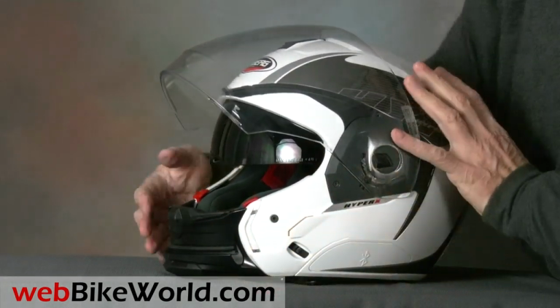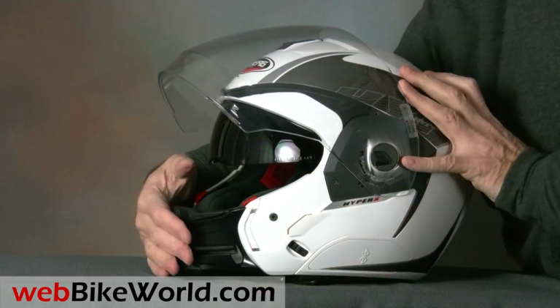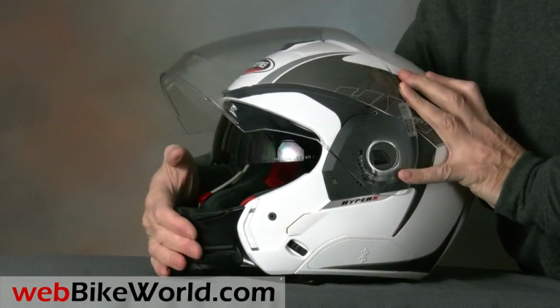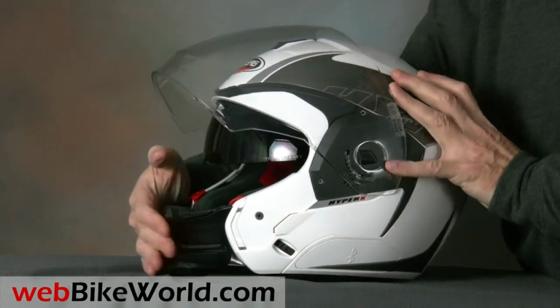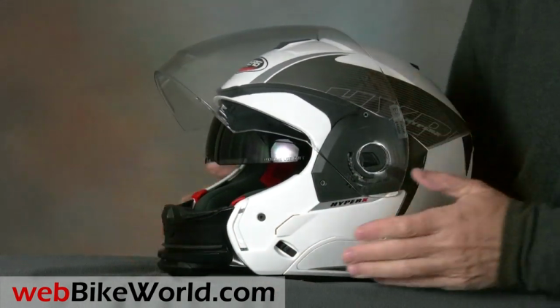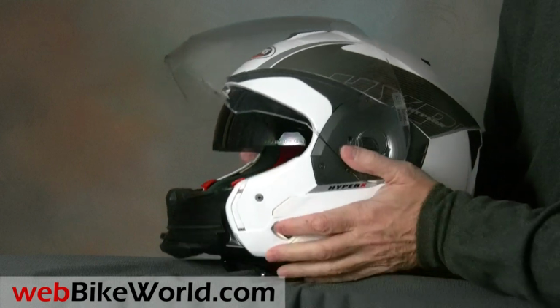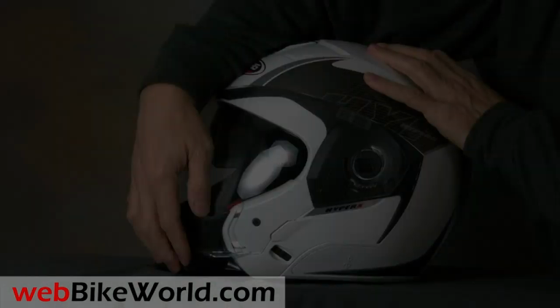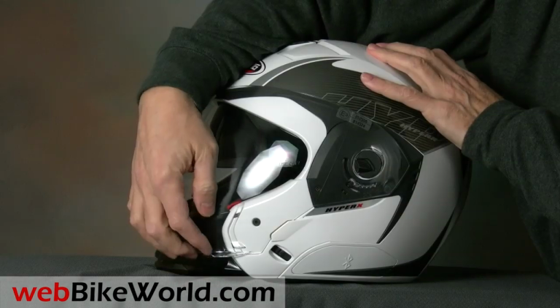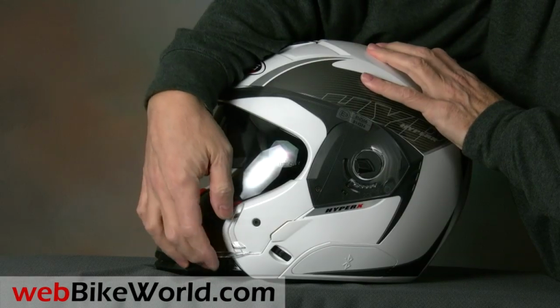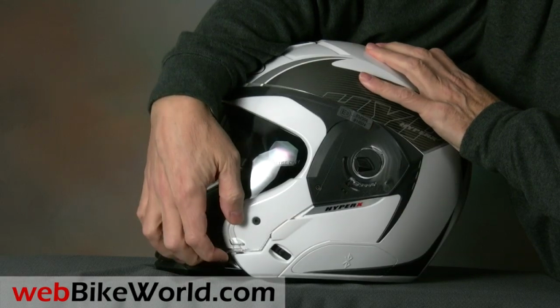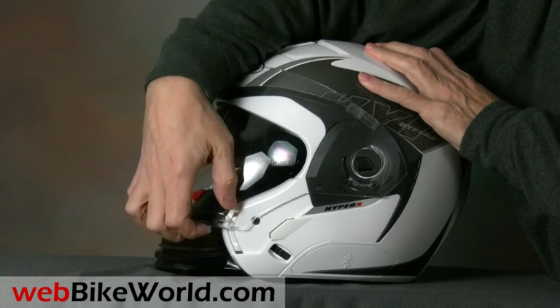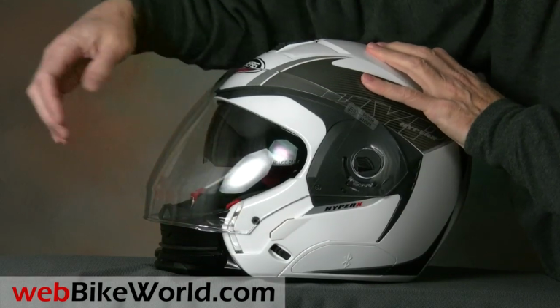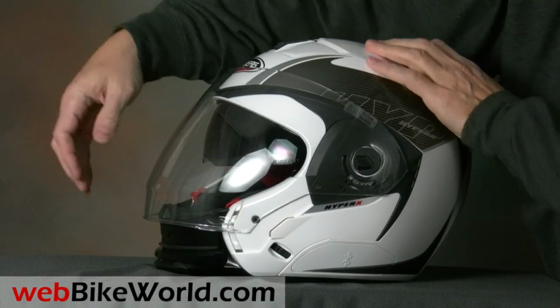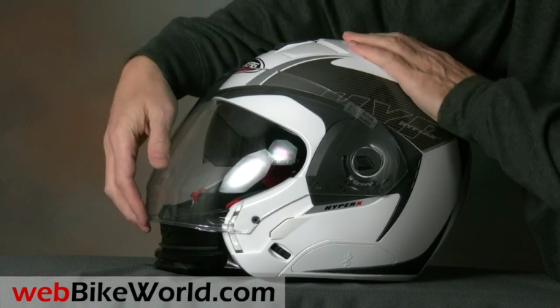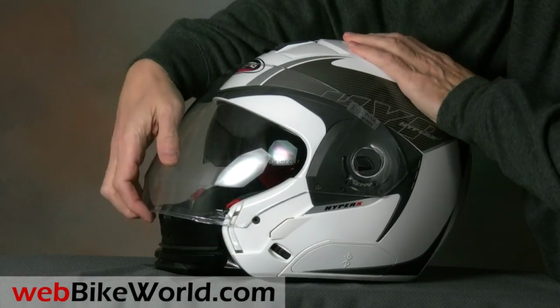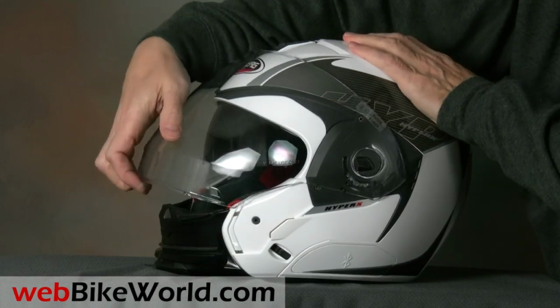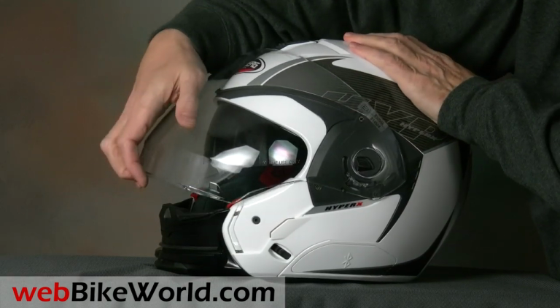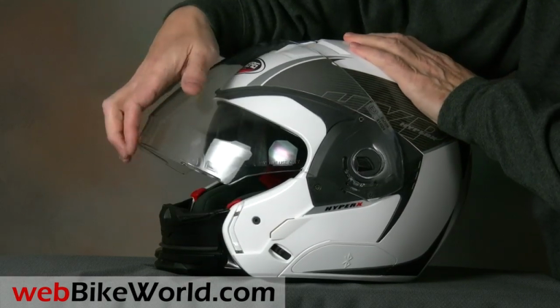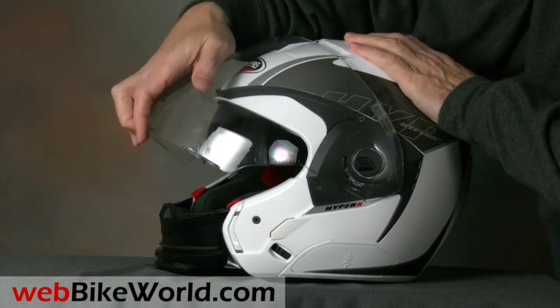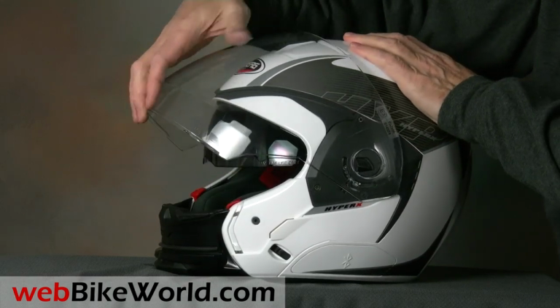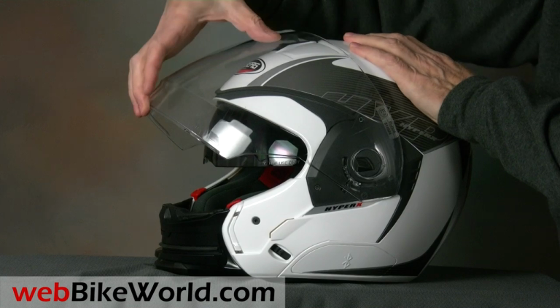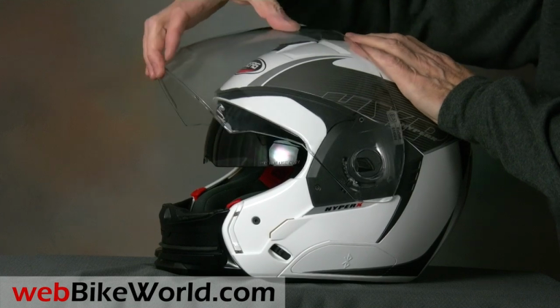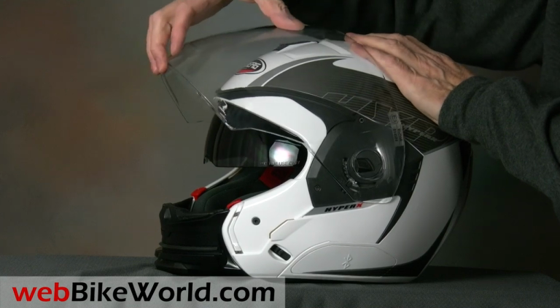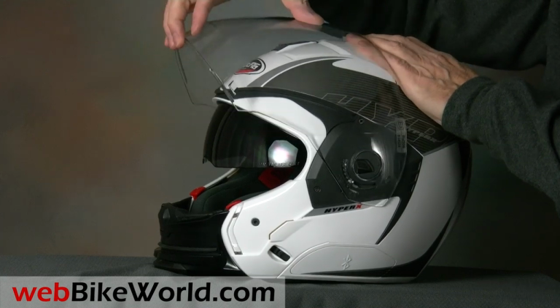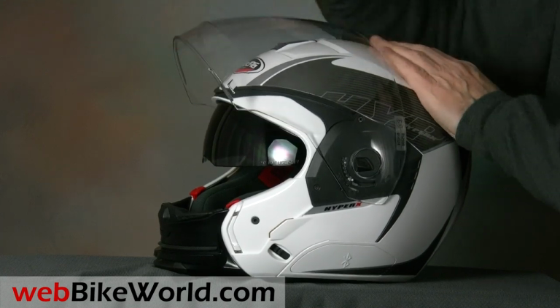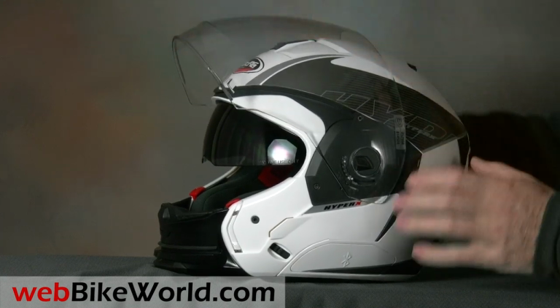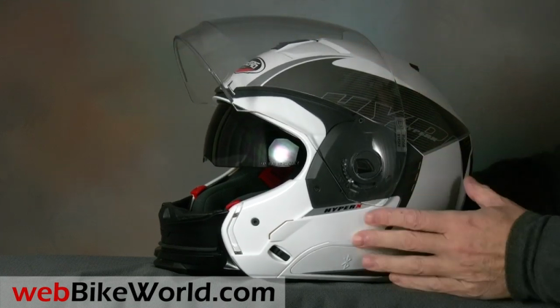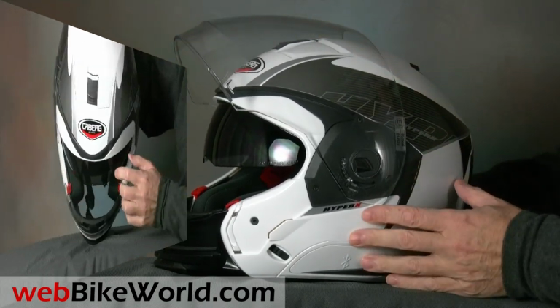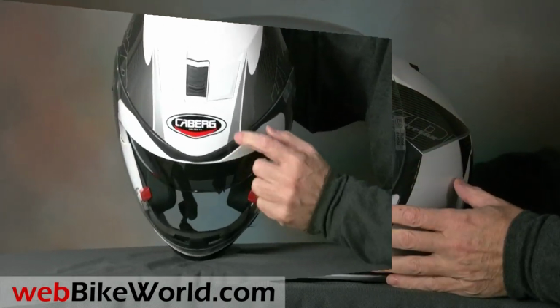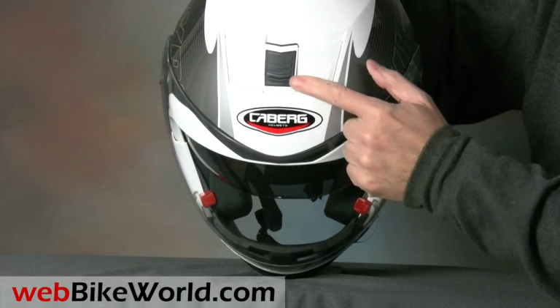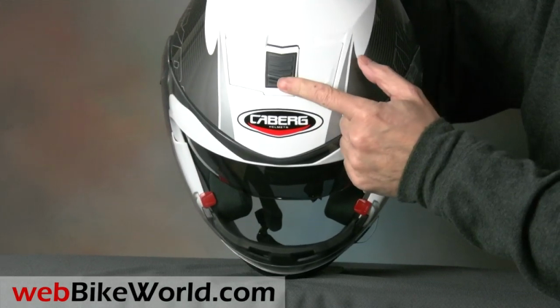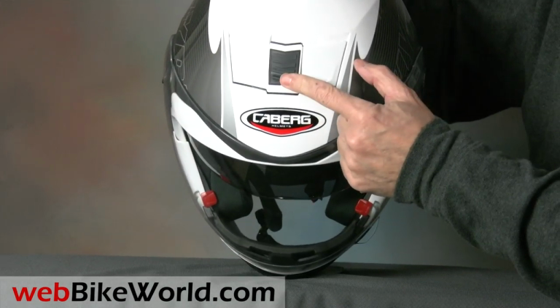The face shield has a first opening for defogging and a total of 6 detents. The face shield is also very resistant to fogging, as we've proven during the recent cold weather we've experienced locally.